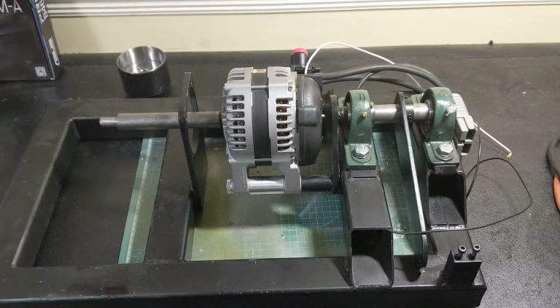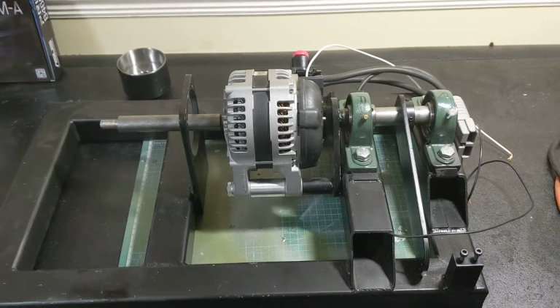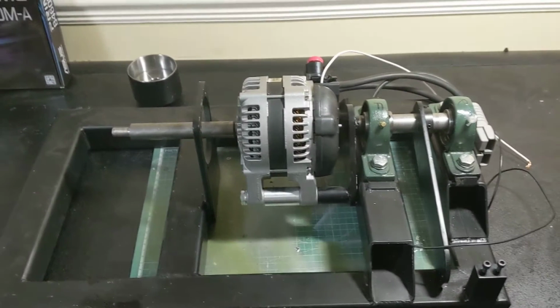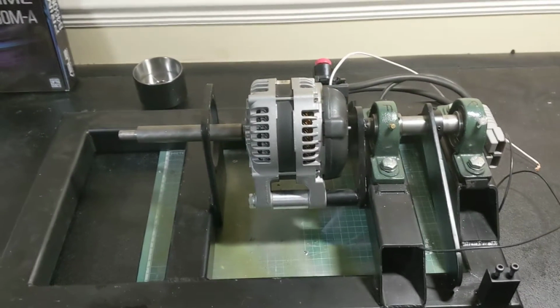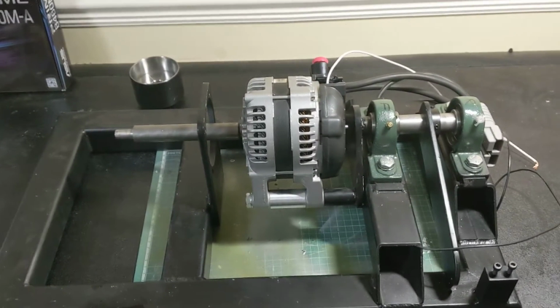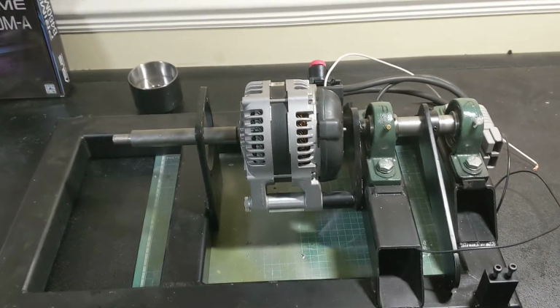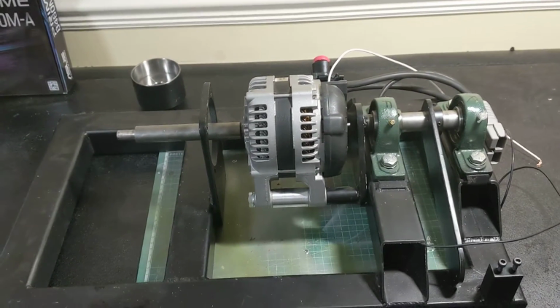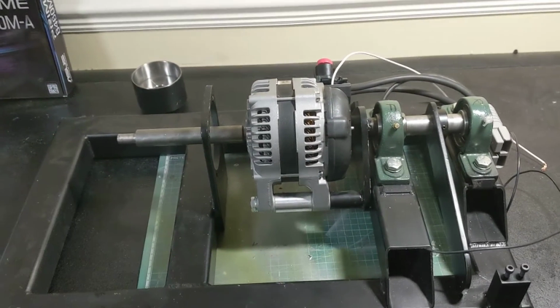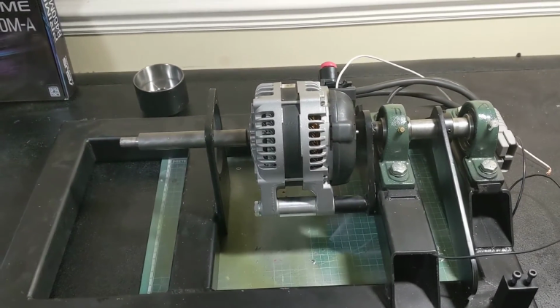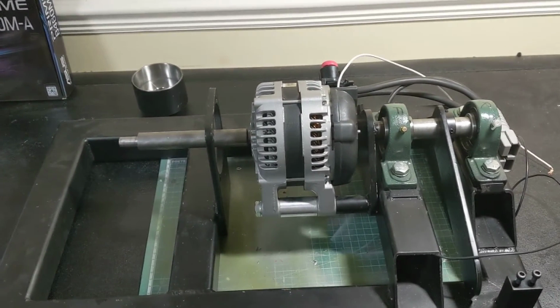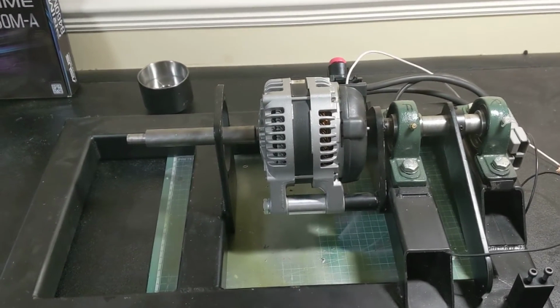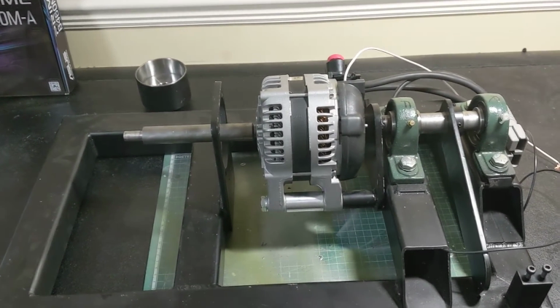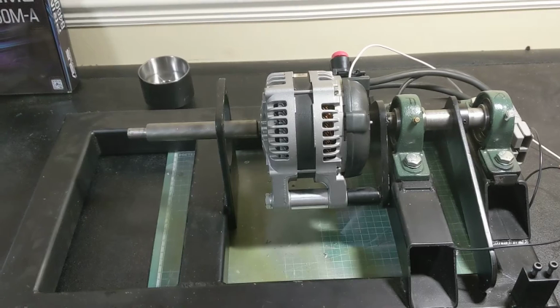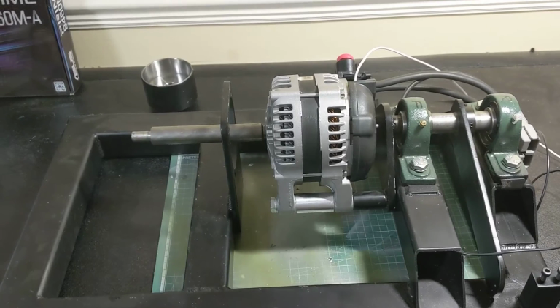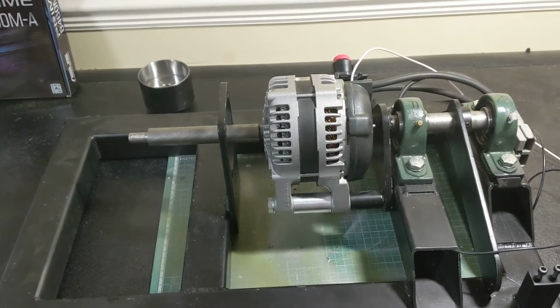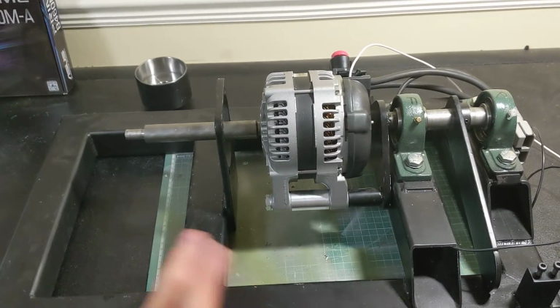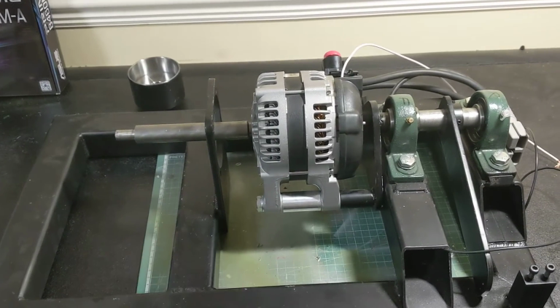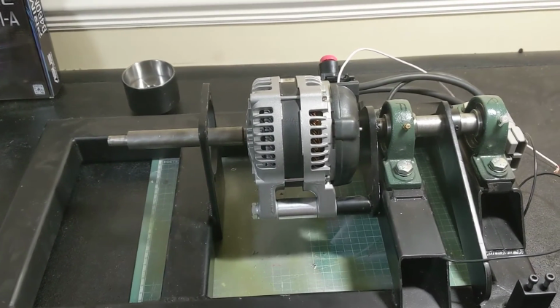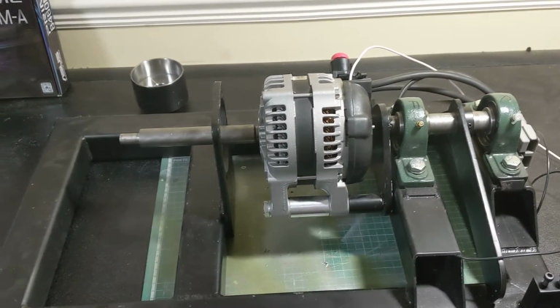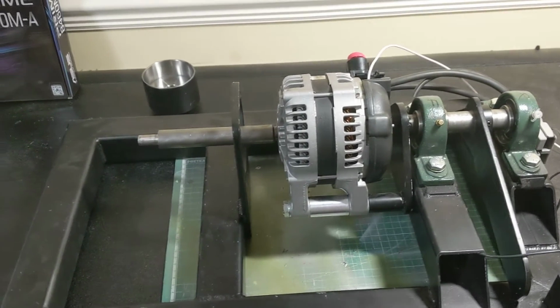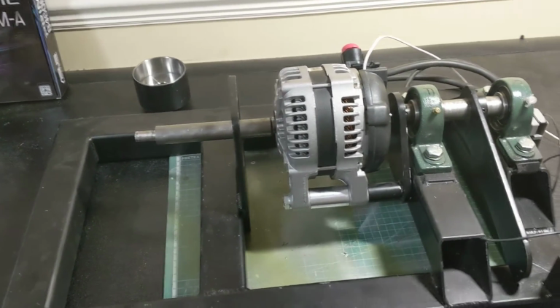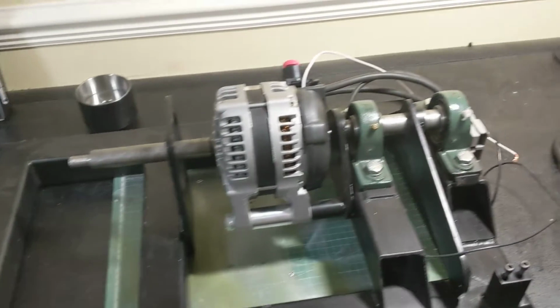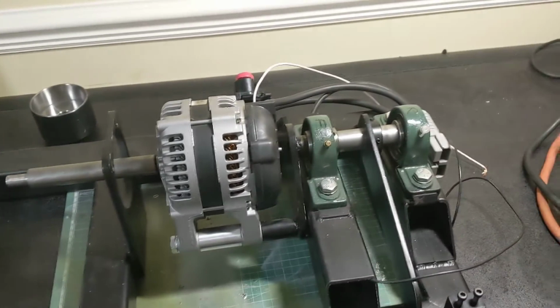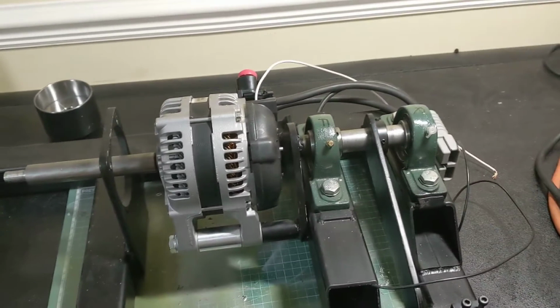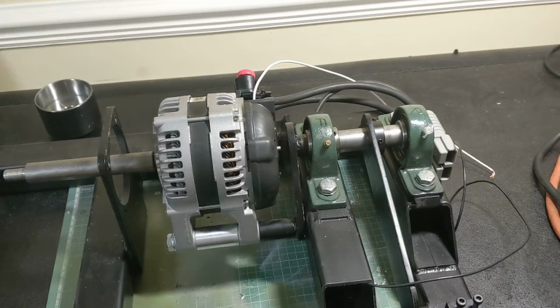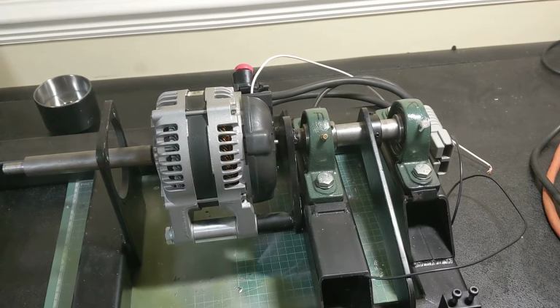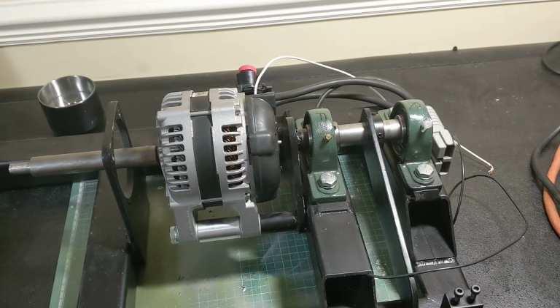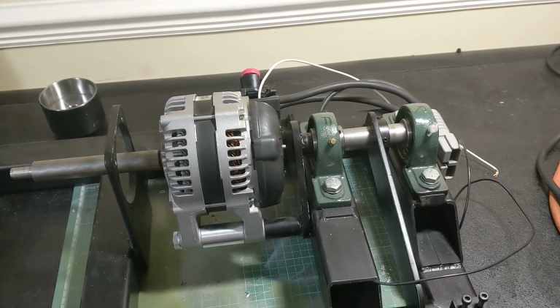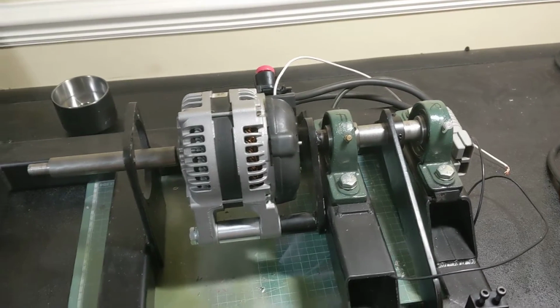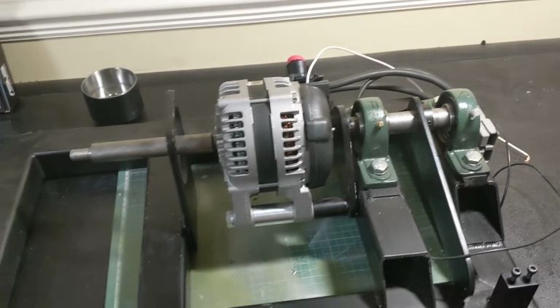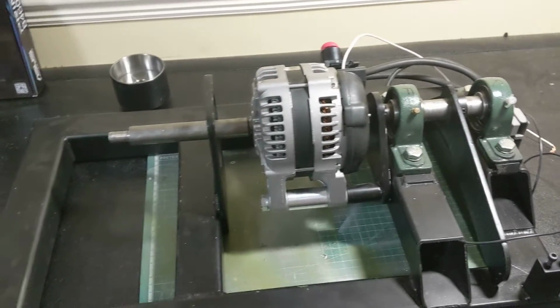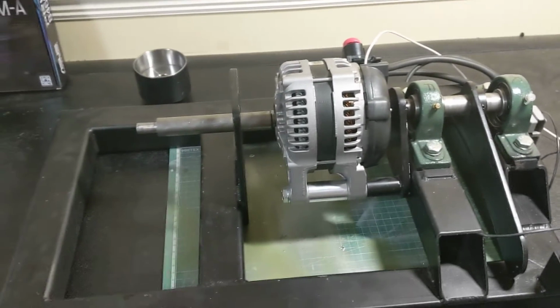Hello, so this is the first part in a series of videos about this small internal combustion engine dyno that I'm putting together for Kingdown School, so they can do their engine testing for their Eco Marathon Kart car.